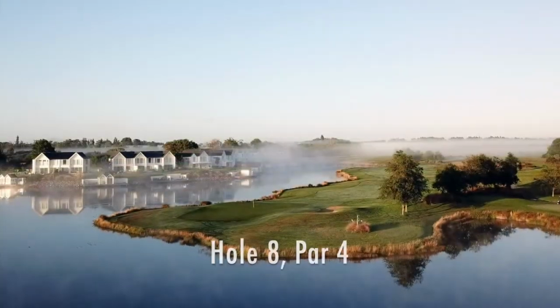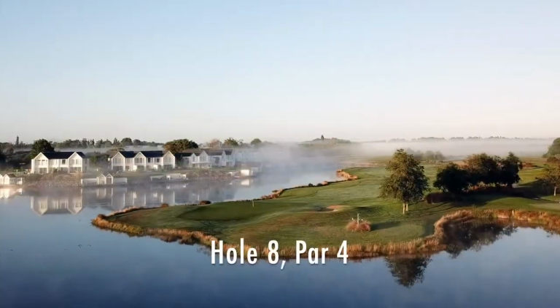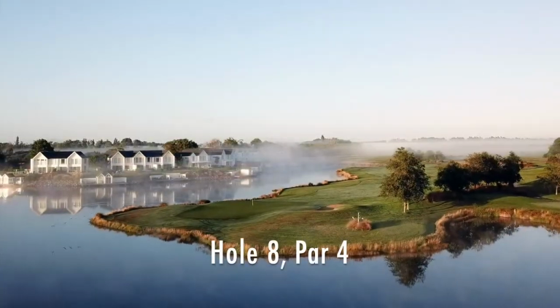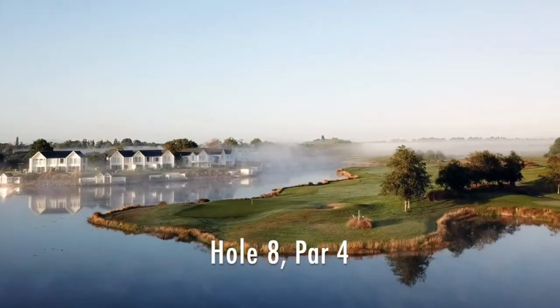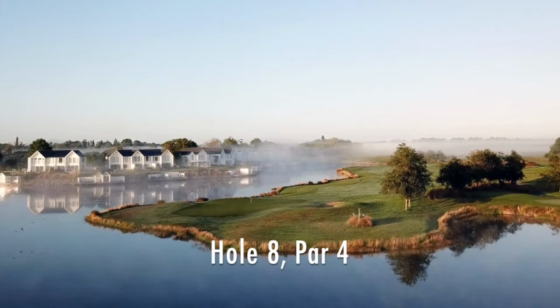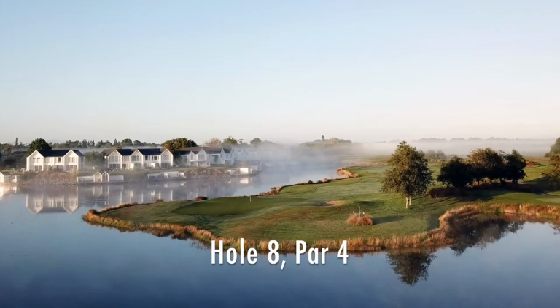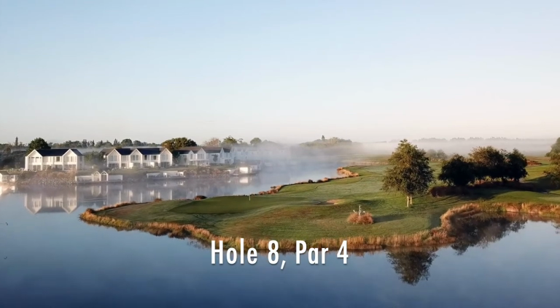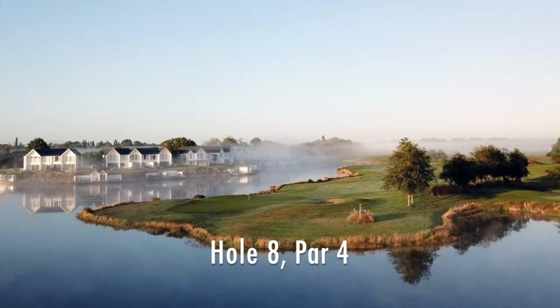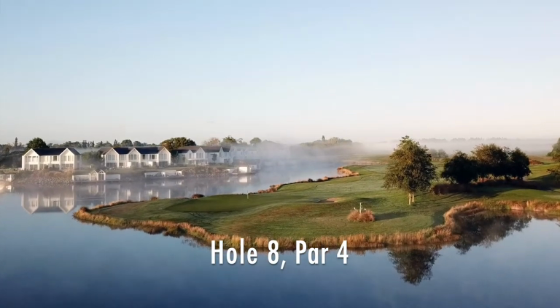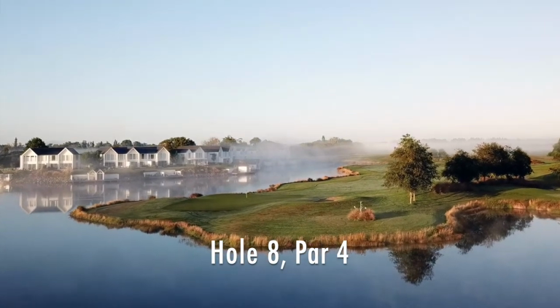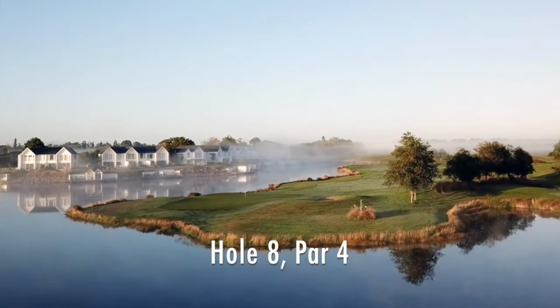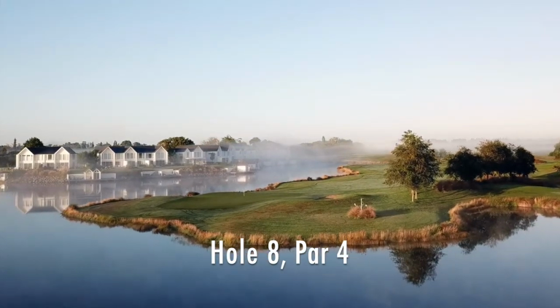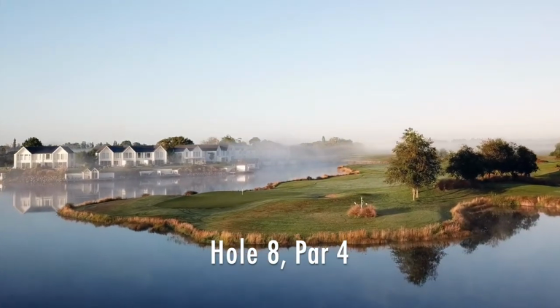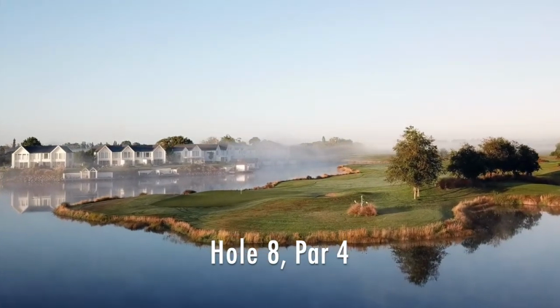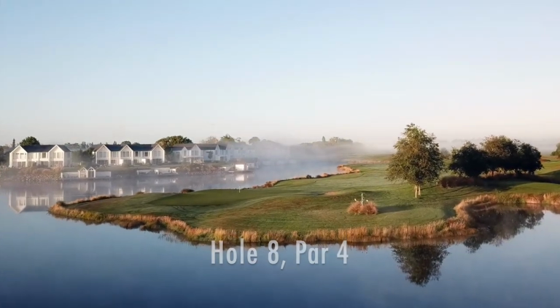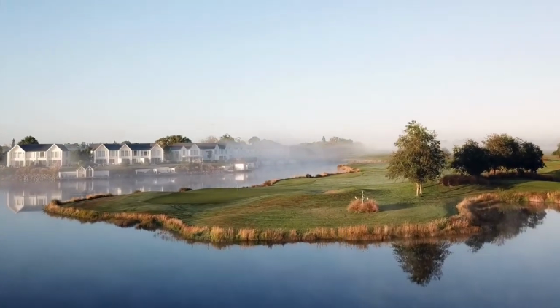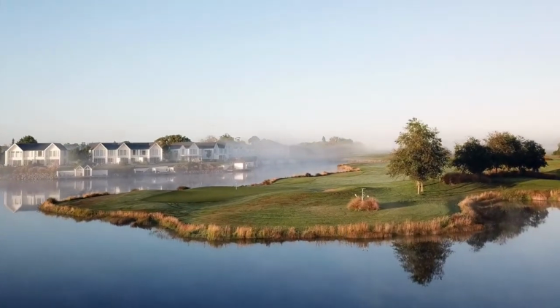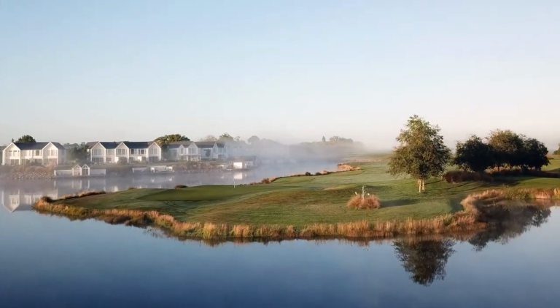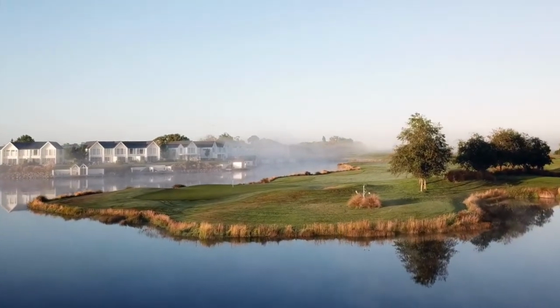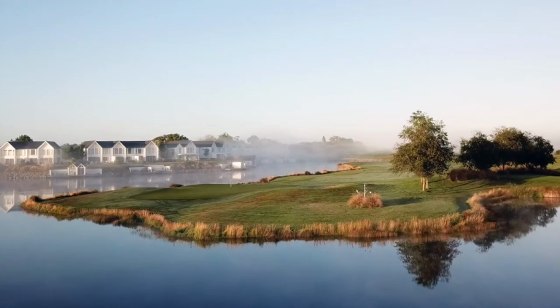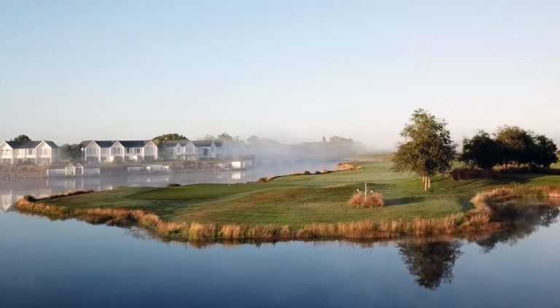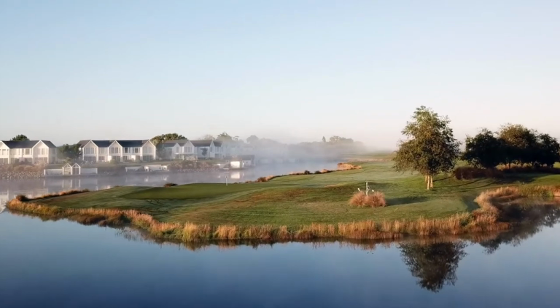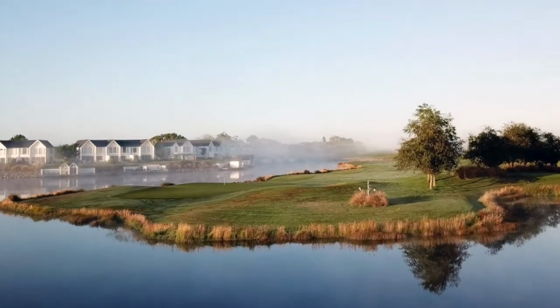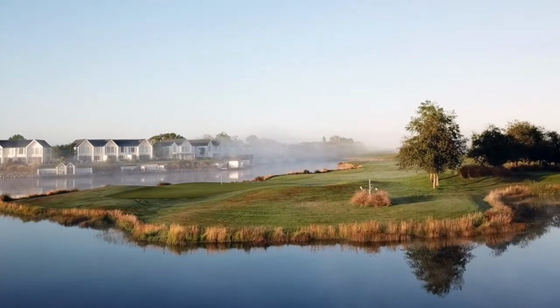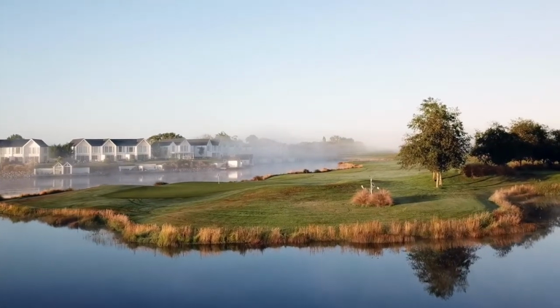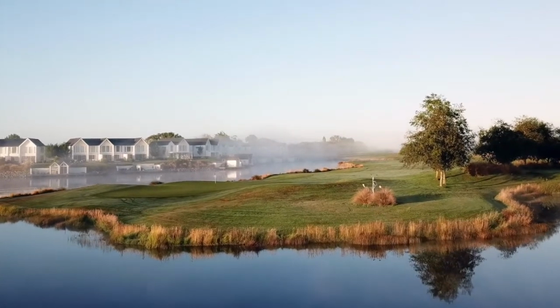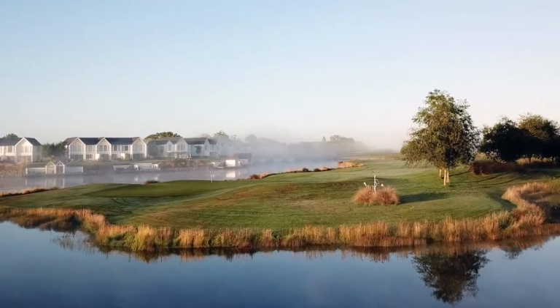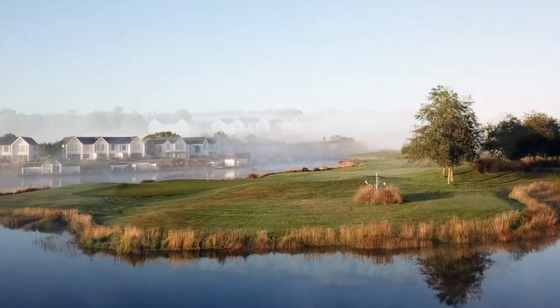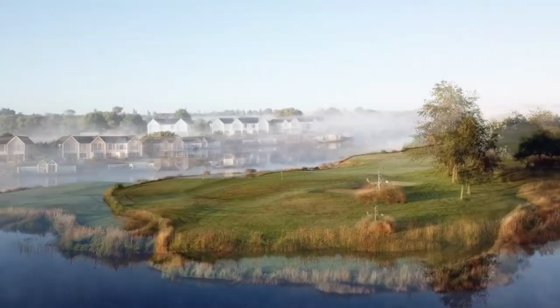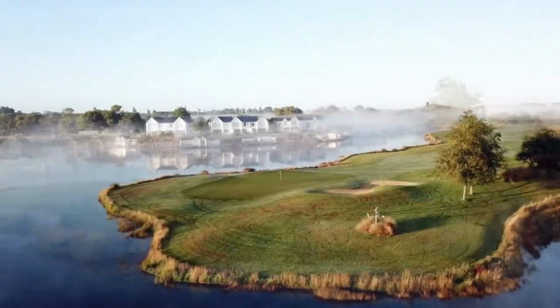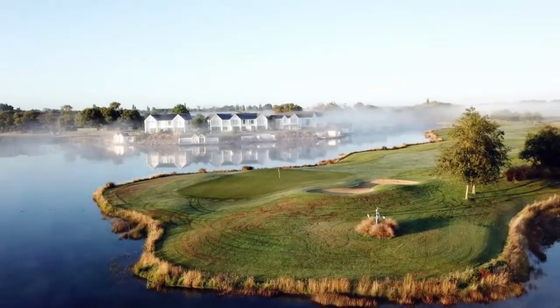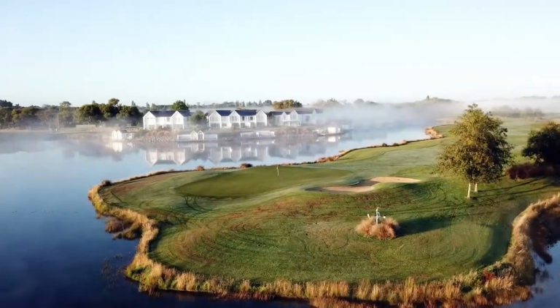Hole 8 is a short par 4 with water to carry off the tee and in play along the right of the fairway. The green is surrounded by water.